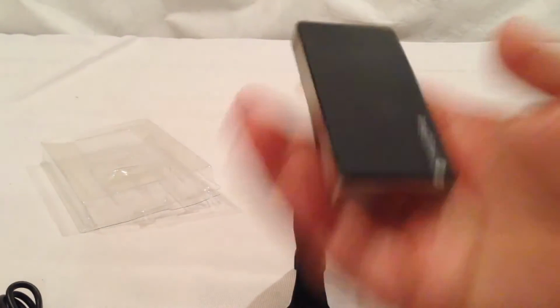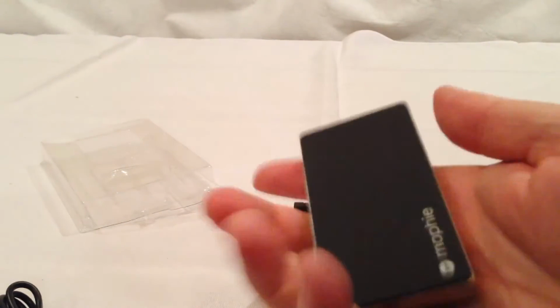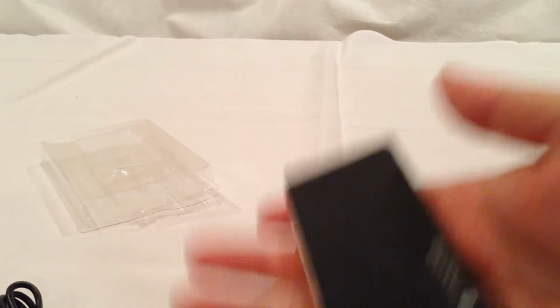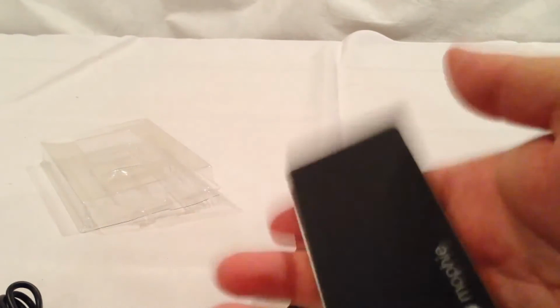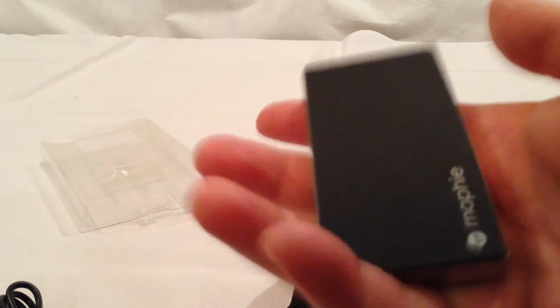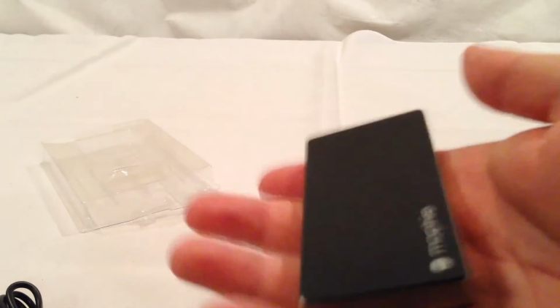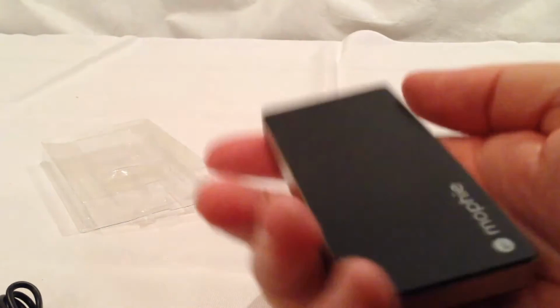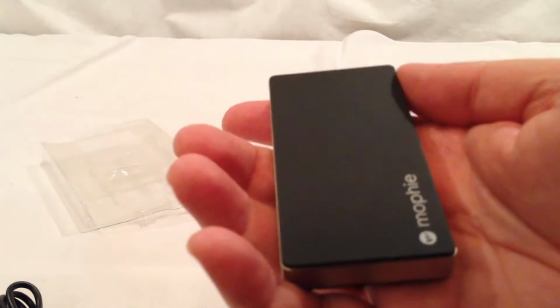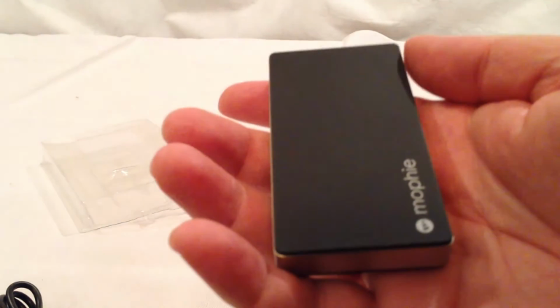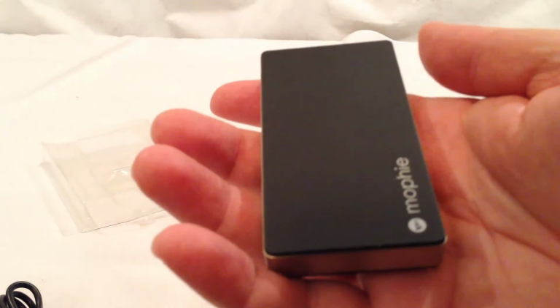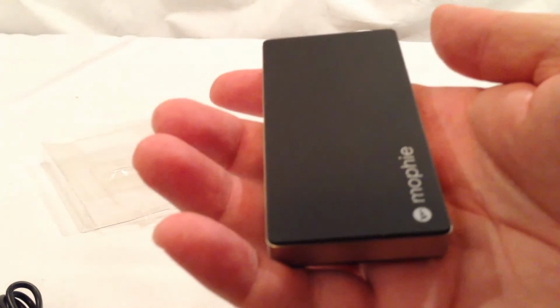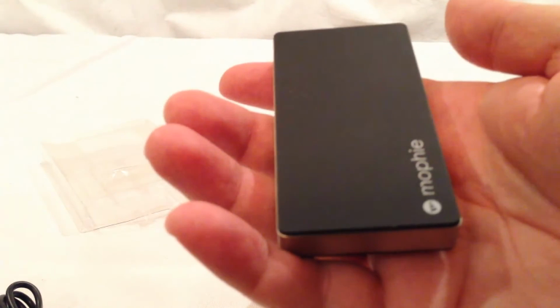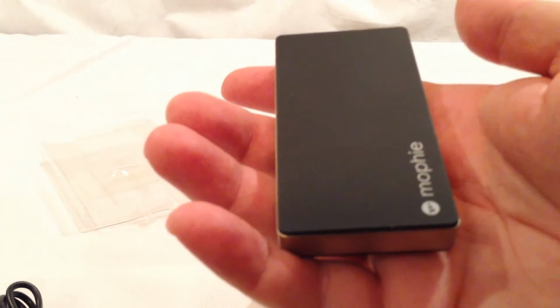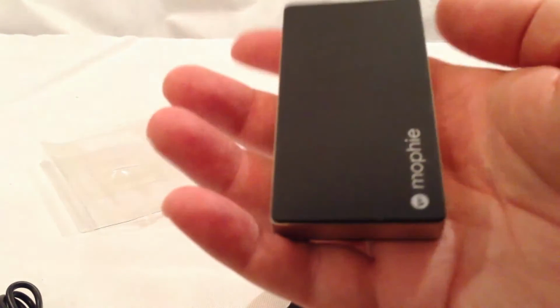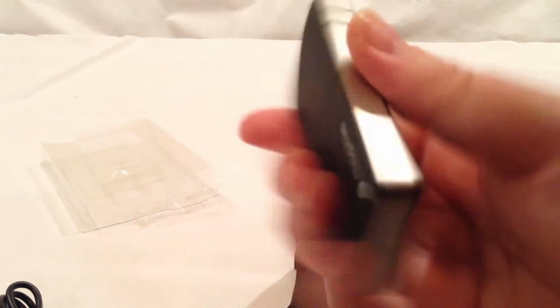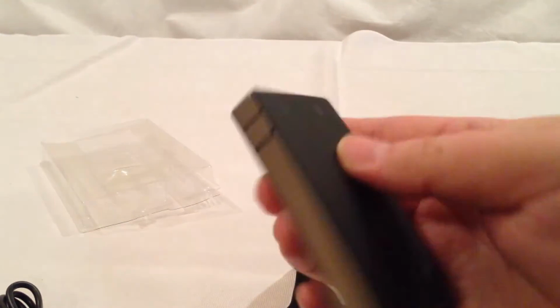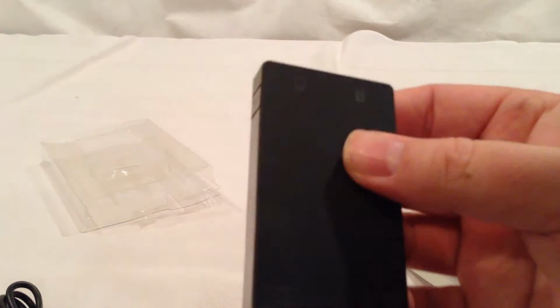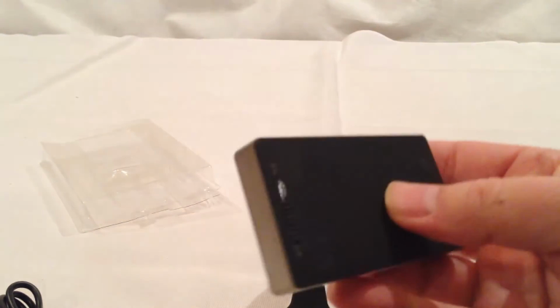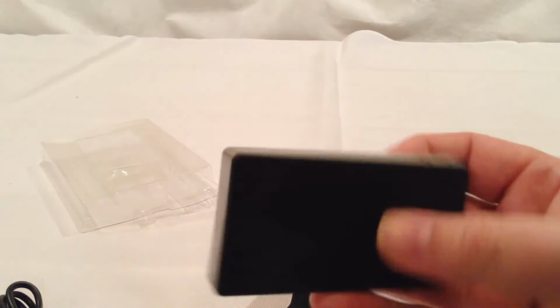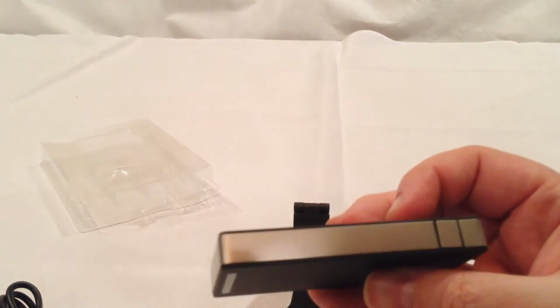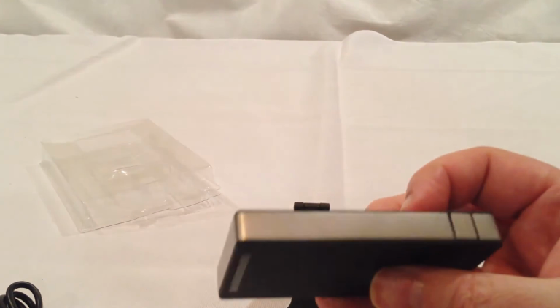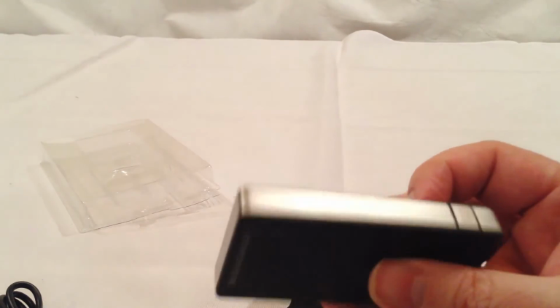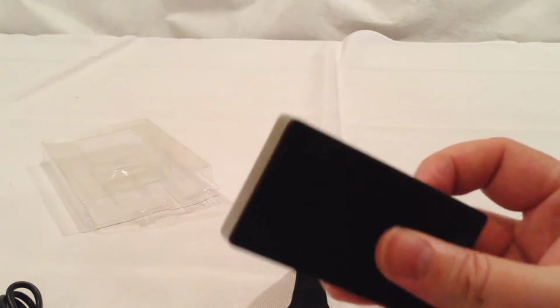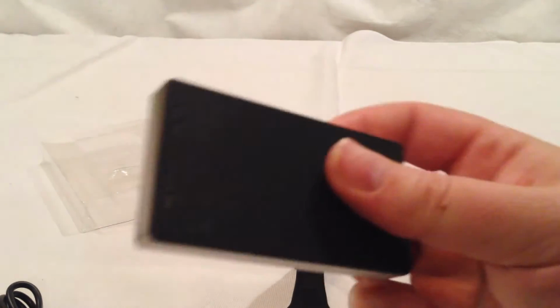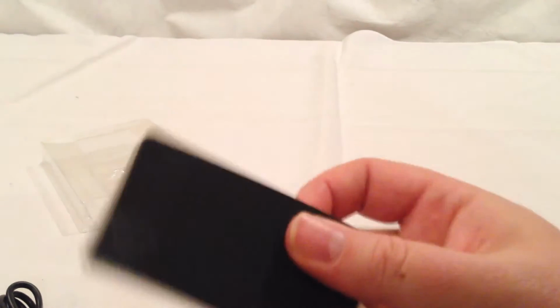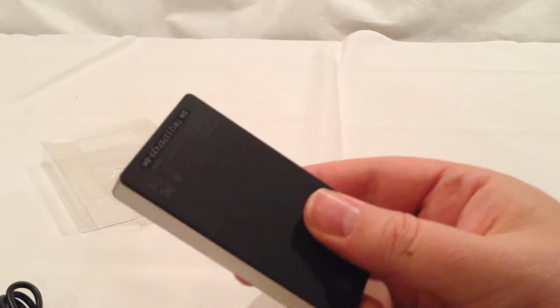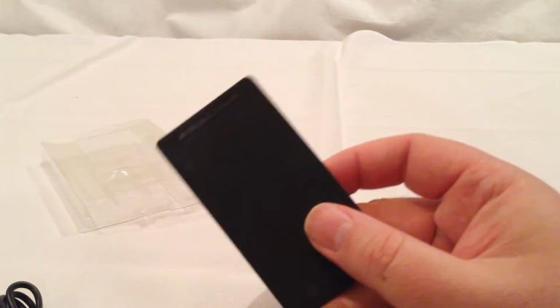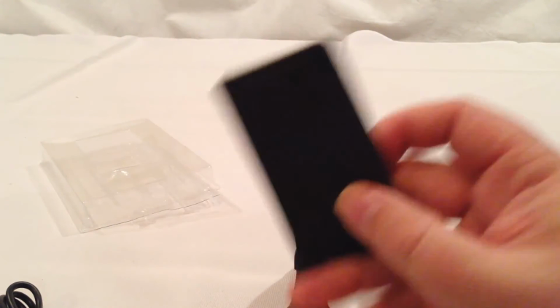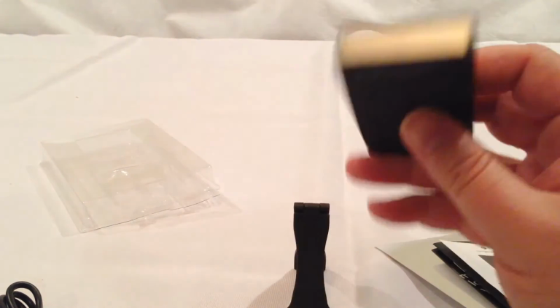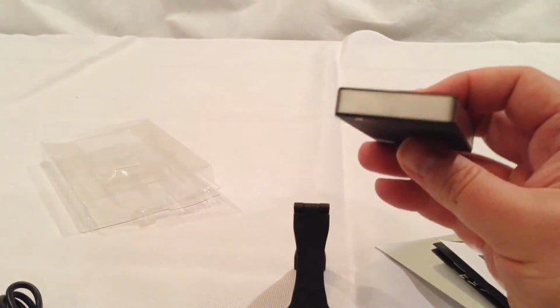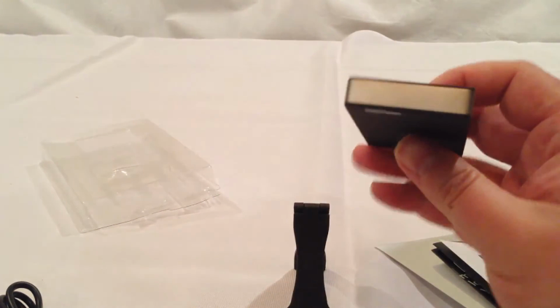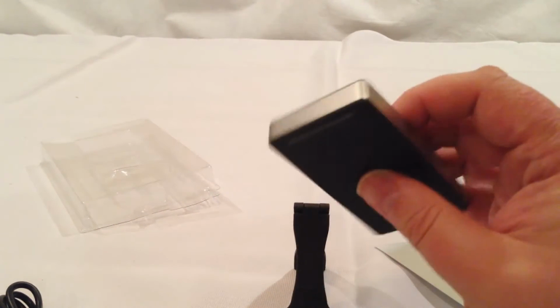That is really light. I mean, I can't even believe how light this is. I have a ton of charging devices and they're all heavy — this is really light.